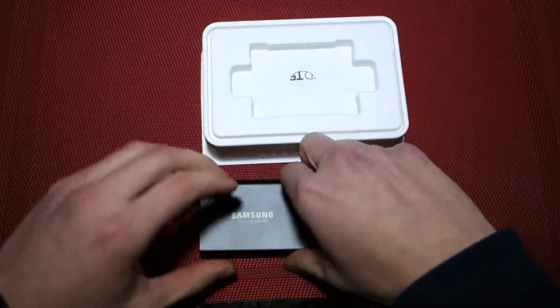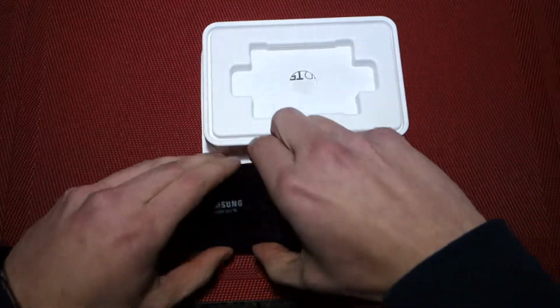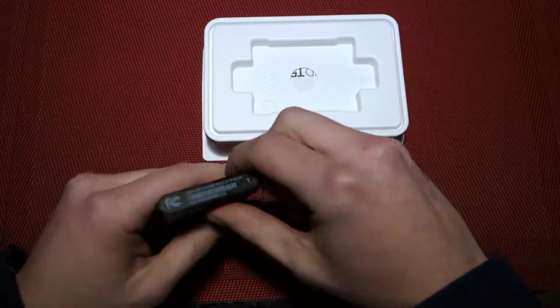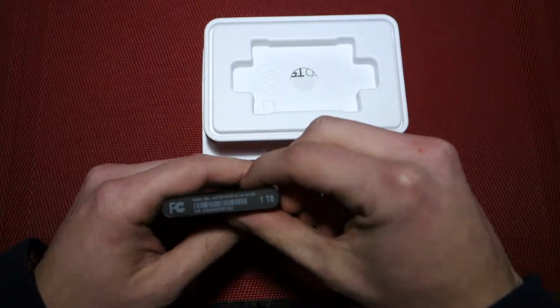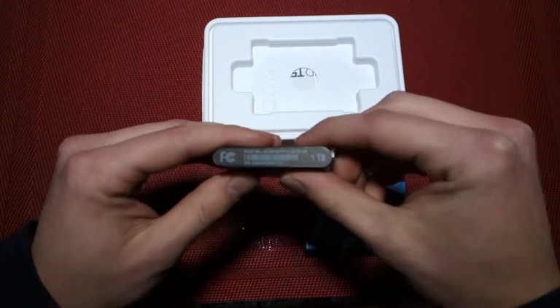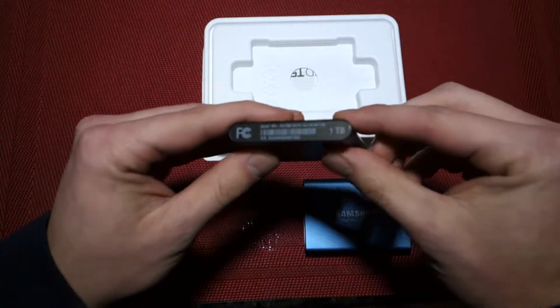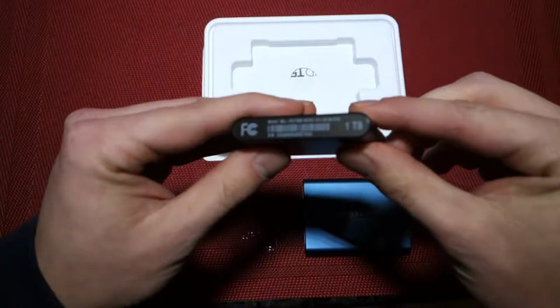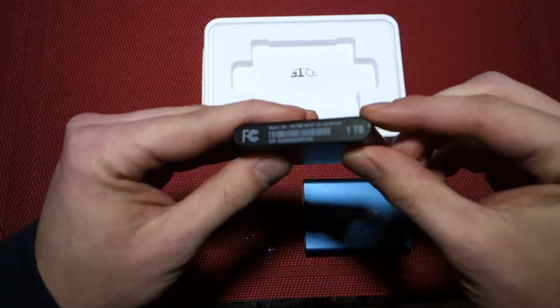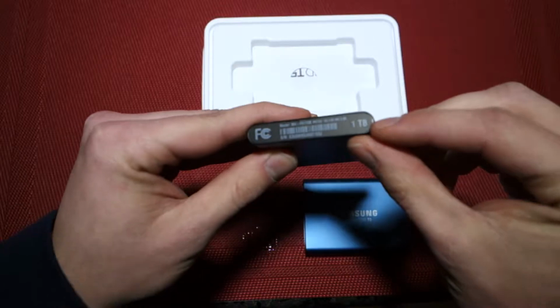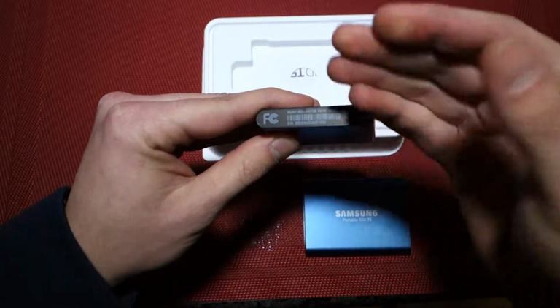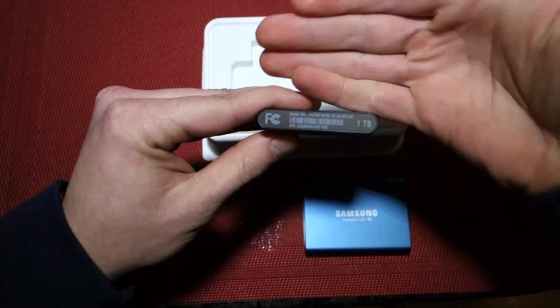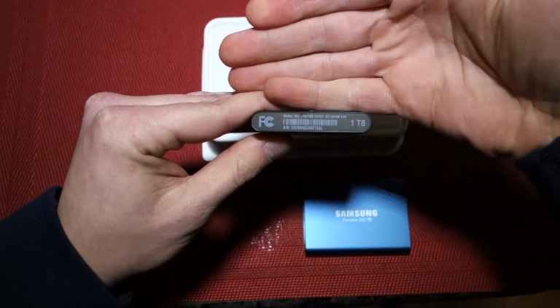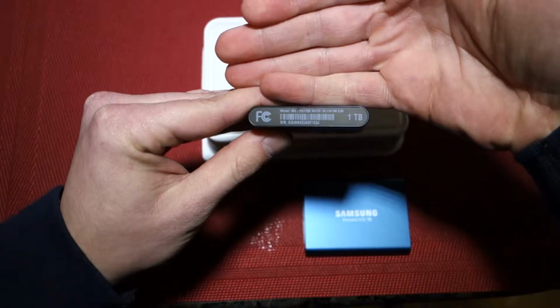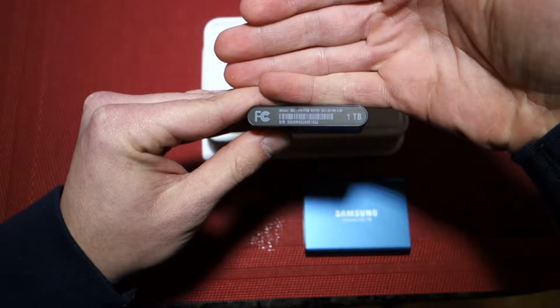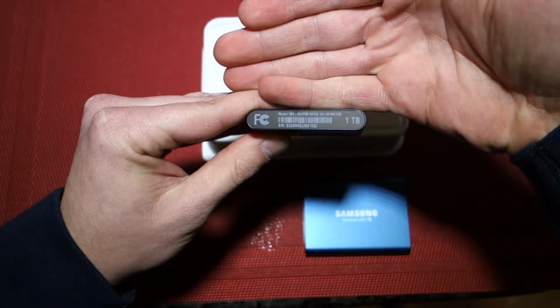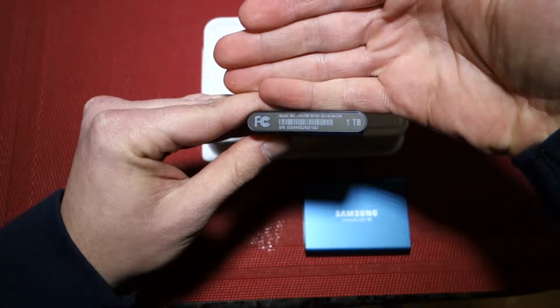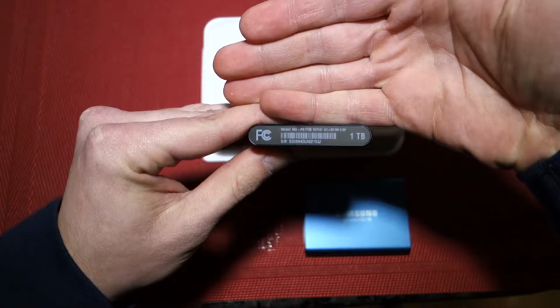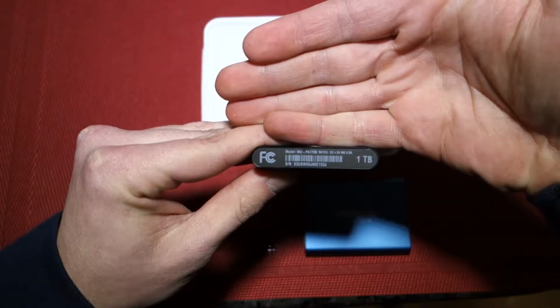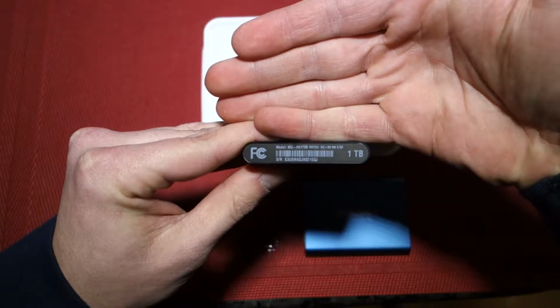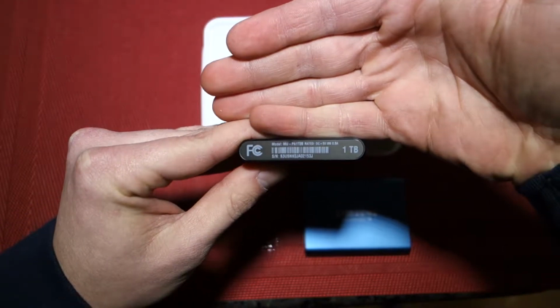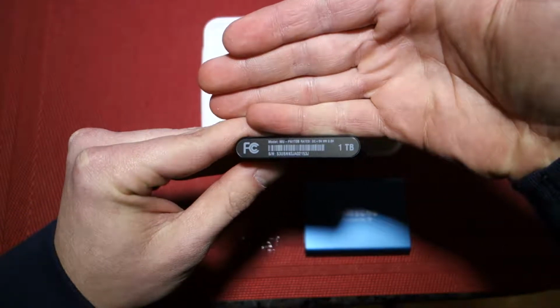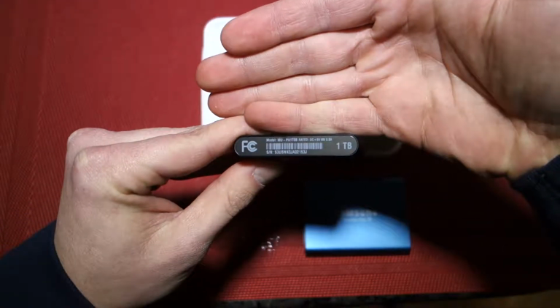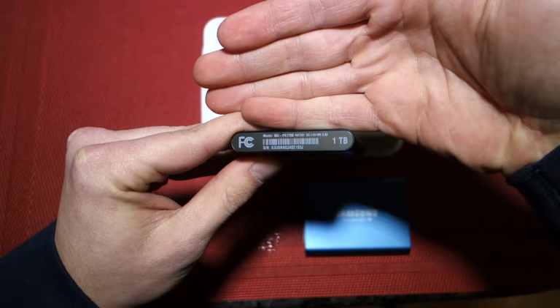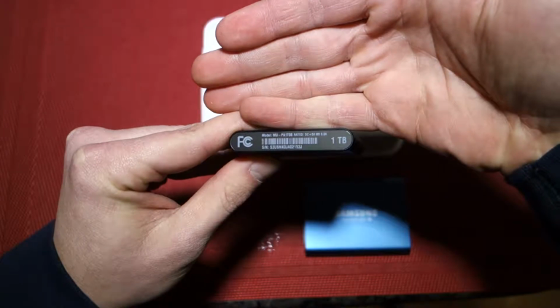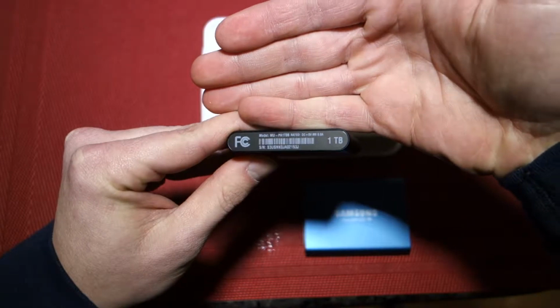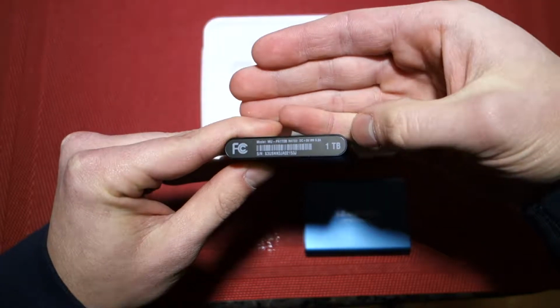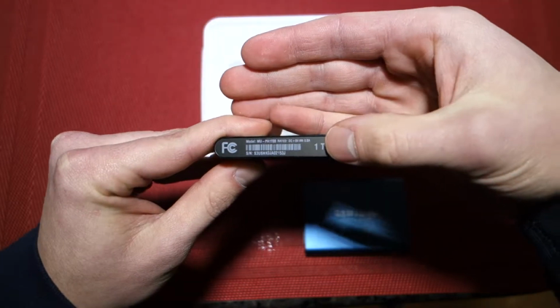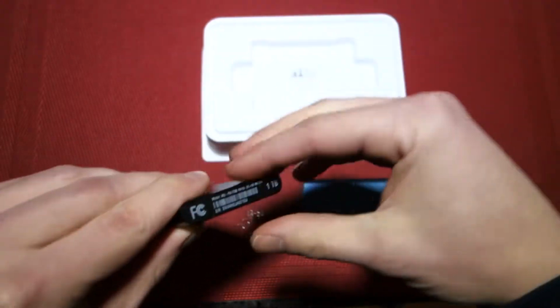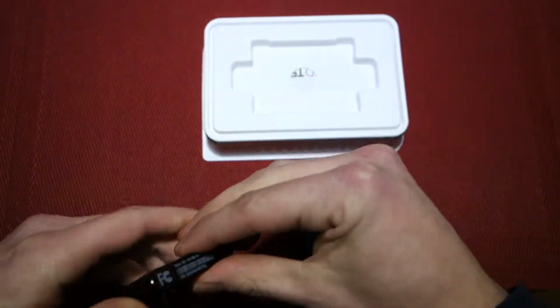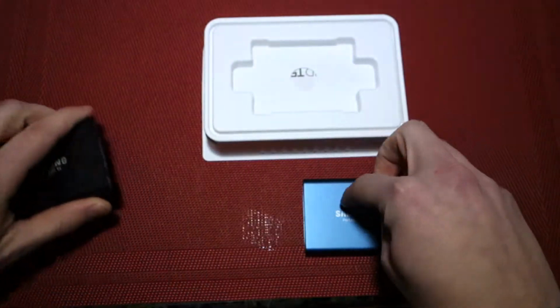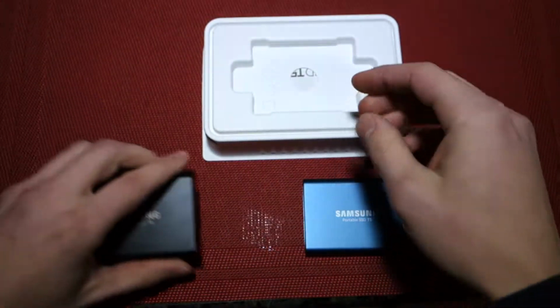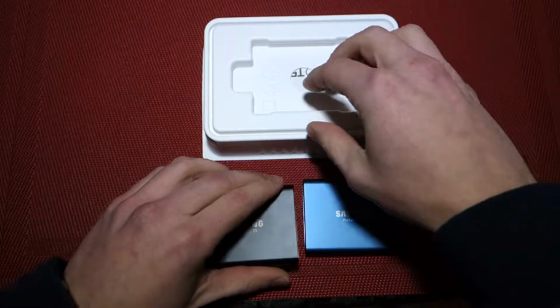I'll show you that here so you can see — there we go — you can see 1TB right there, and this one says 500GB.